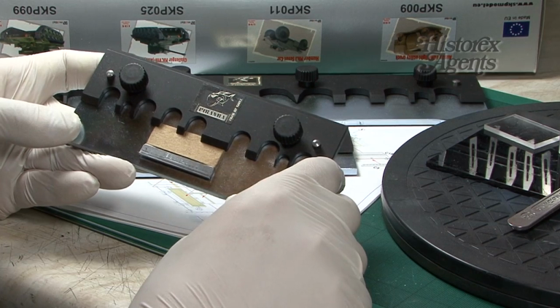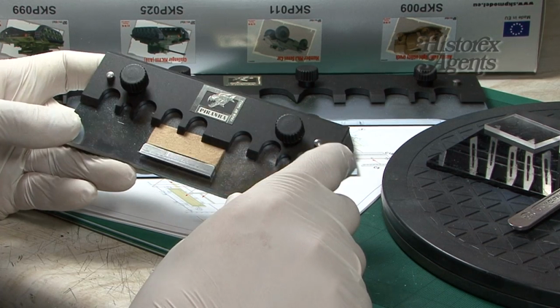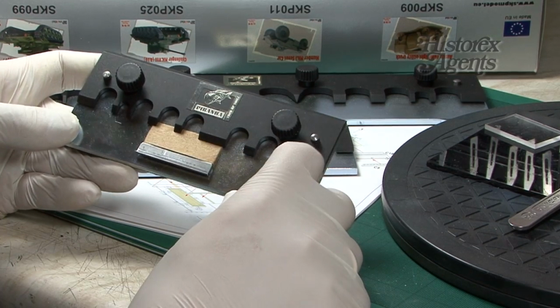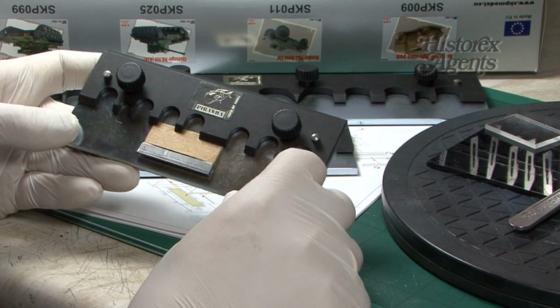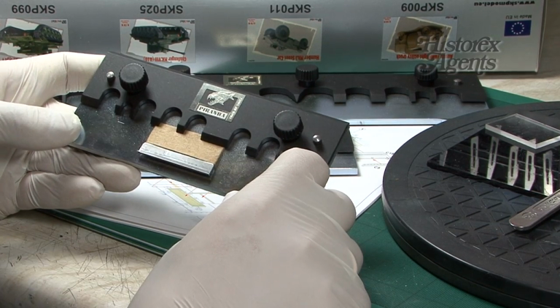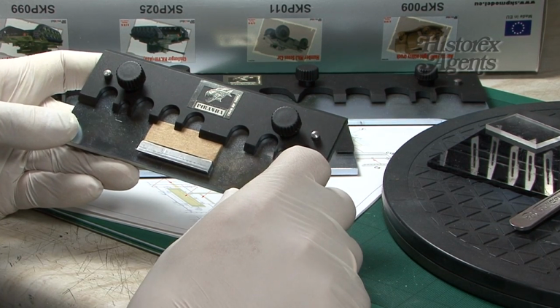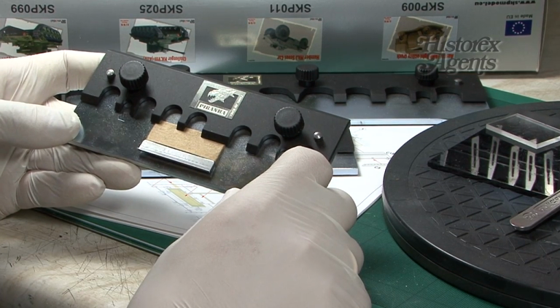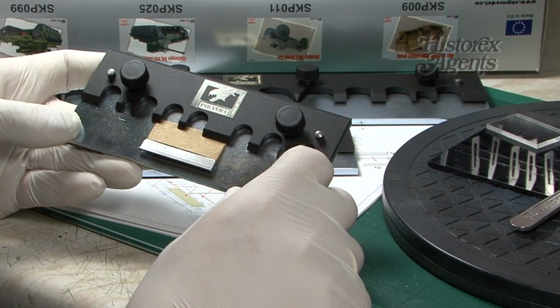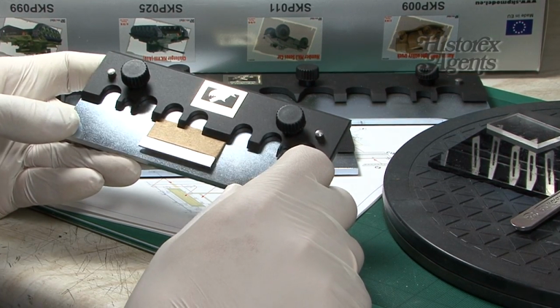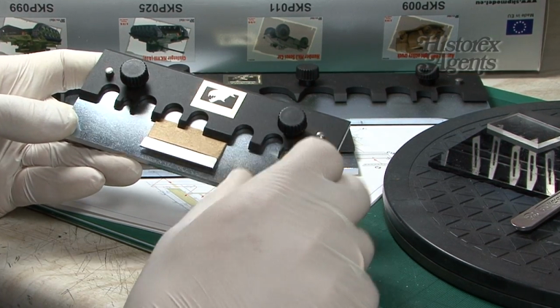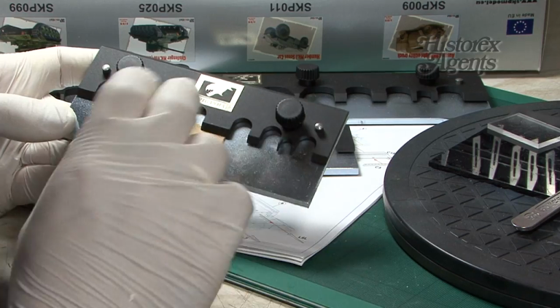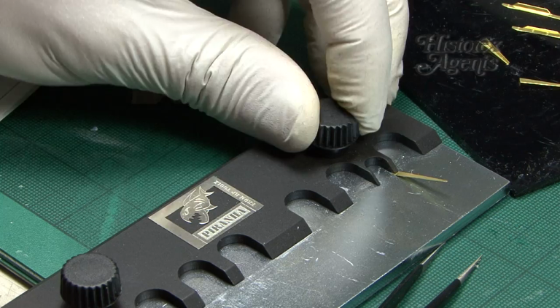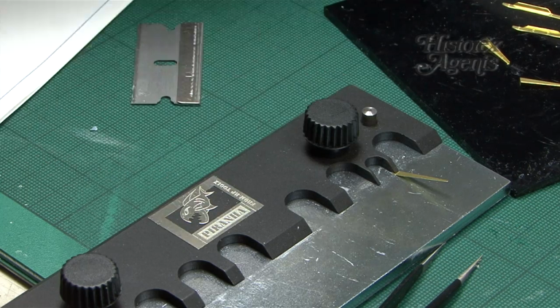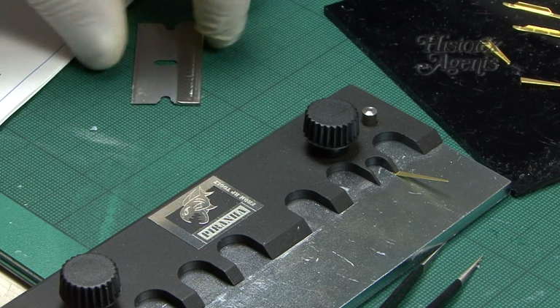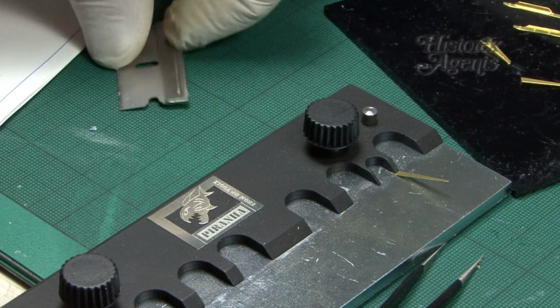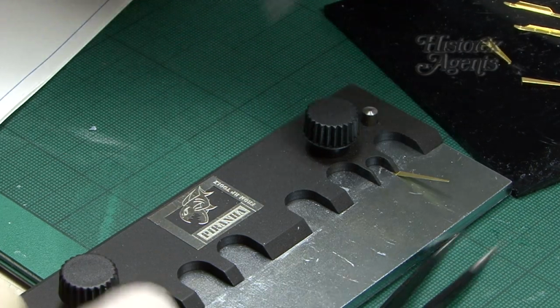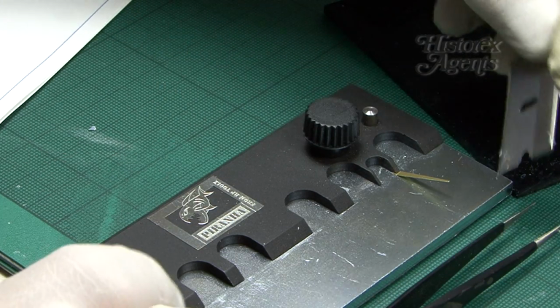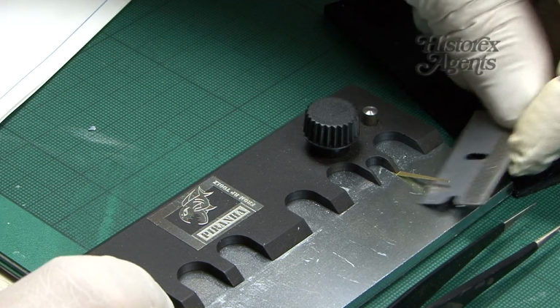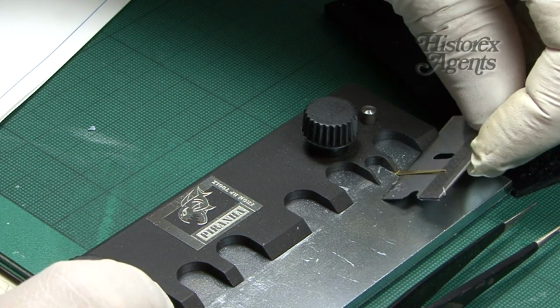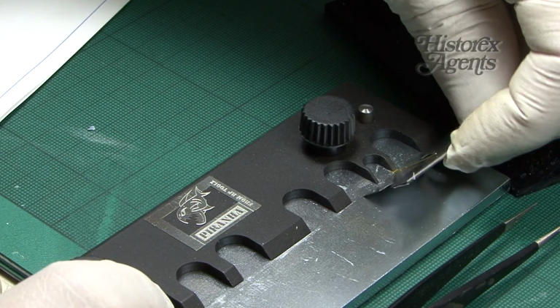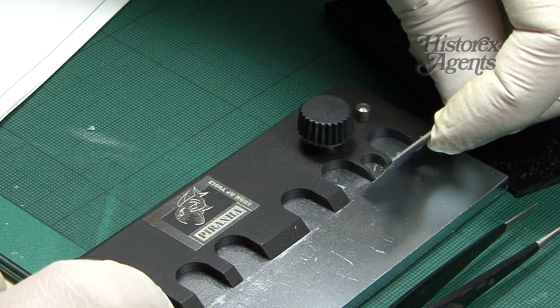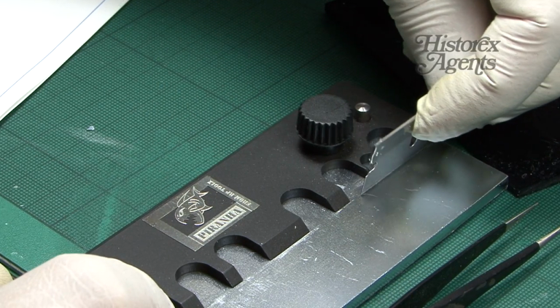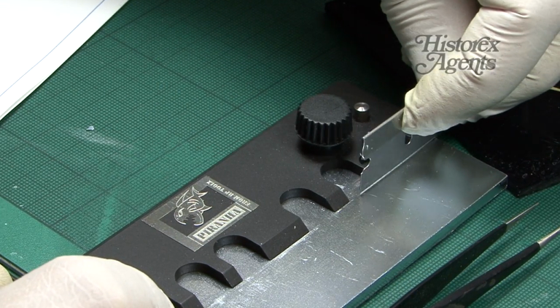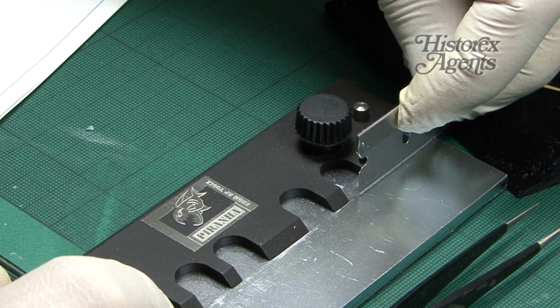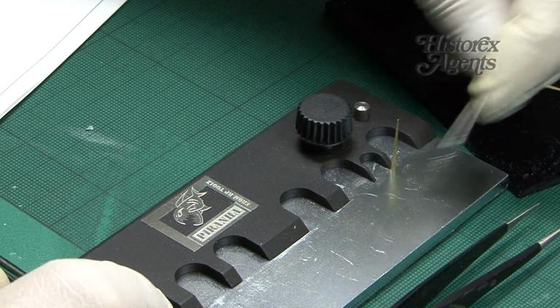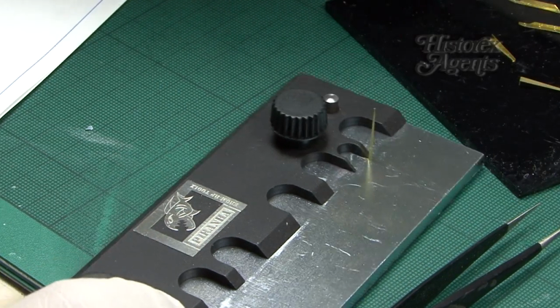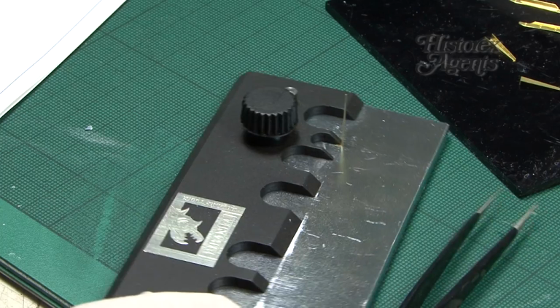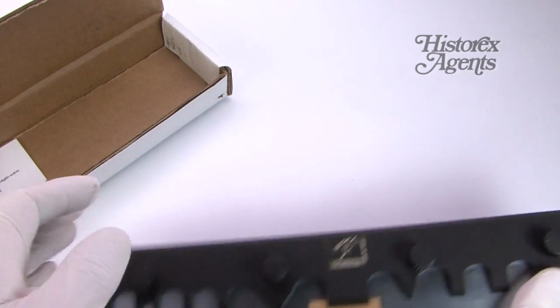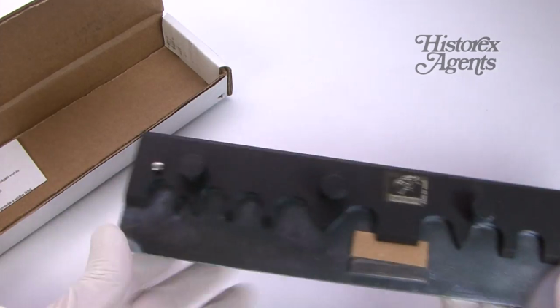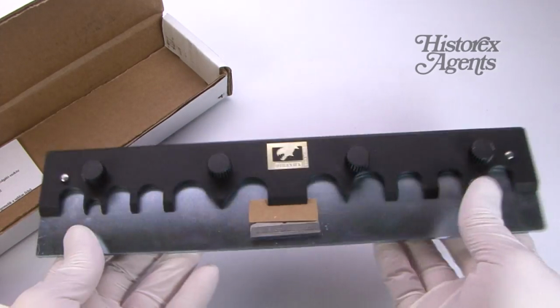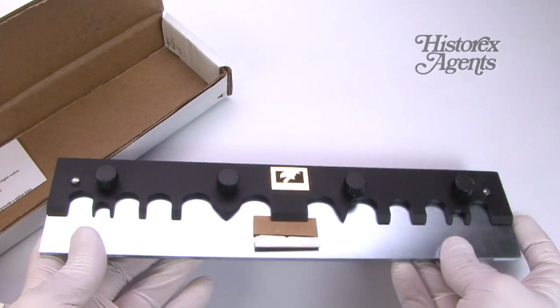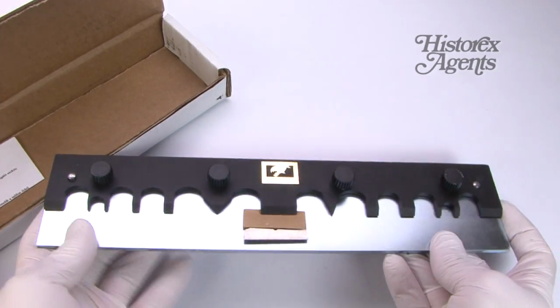We'll show you how to use these tools, but essentially they are indispensable for bending tiny photo etched parts, and we'll be using them on our Cromwell's photo etched pieces.